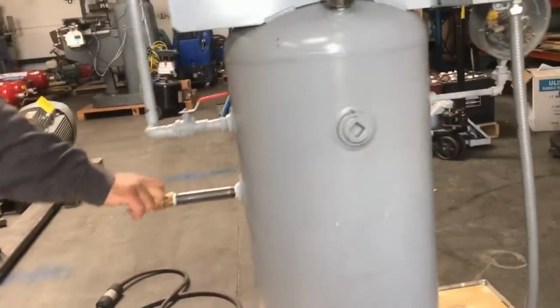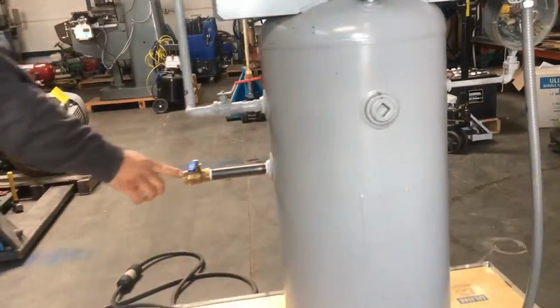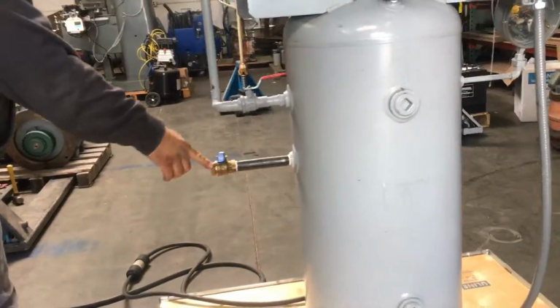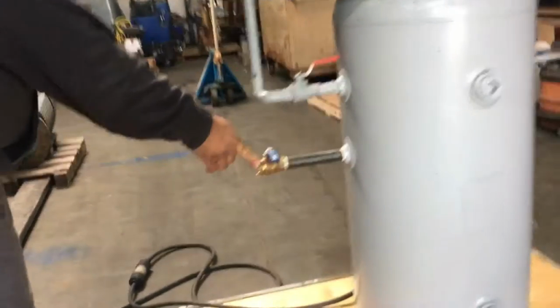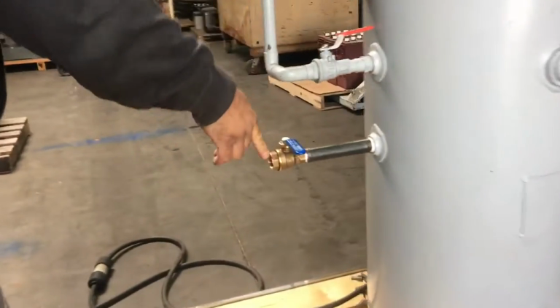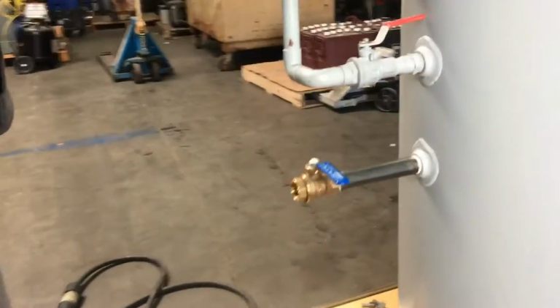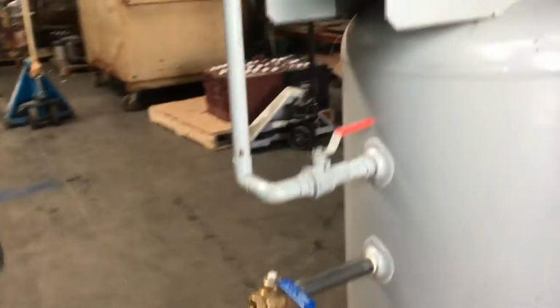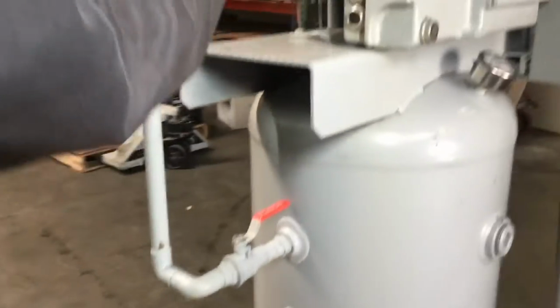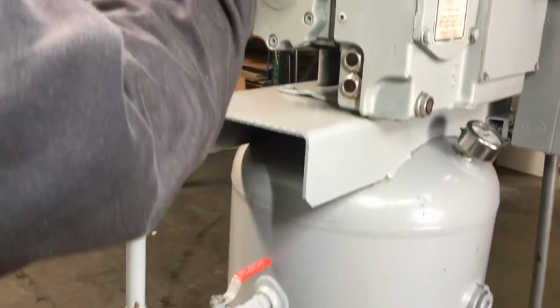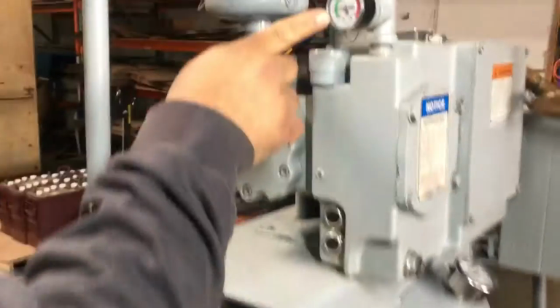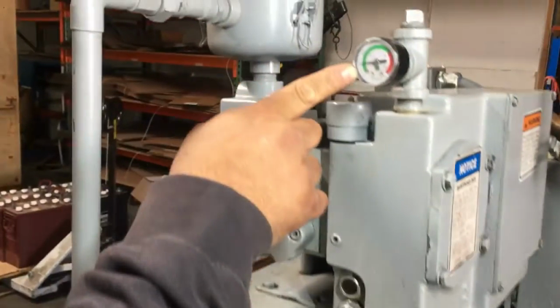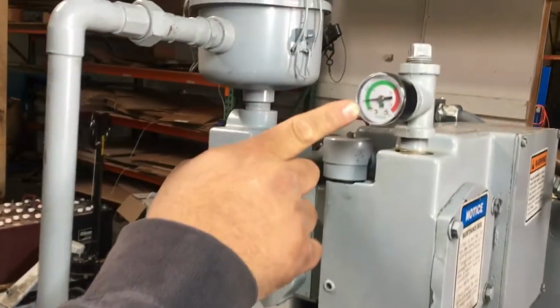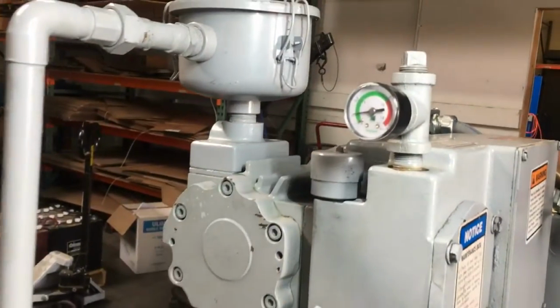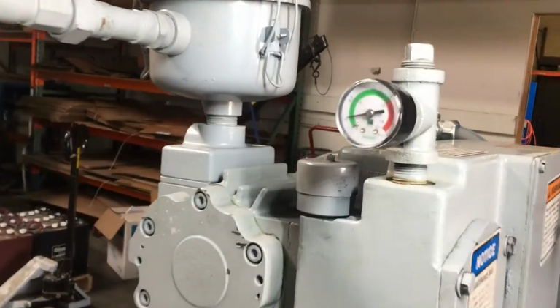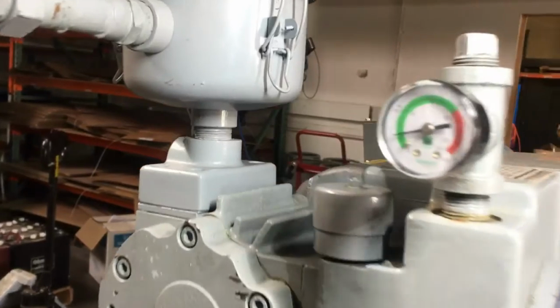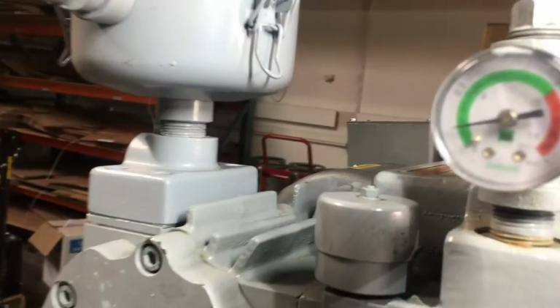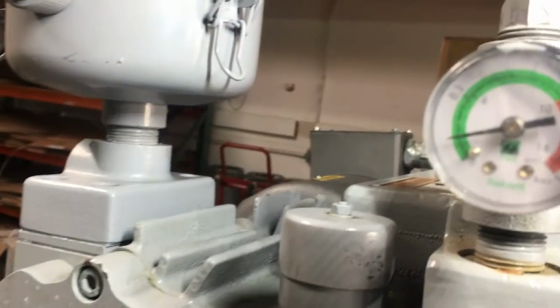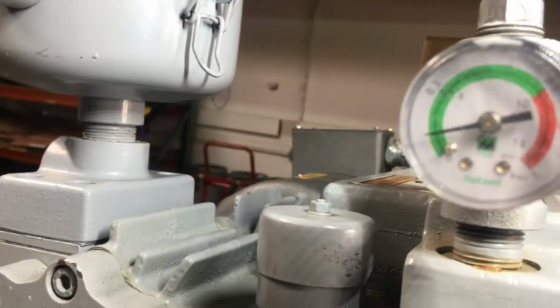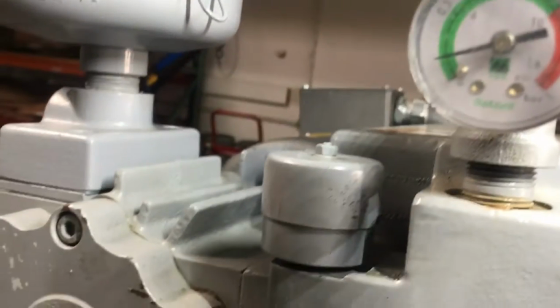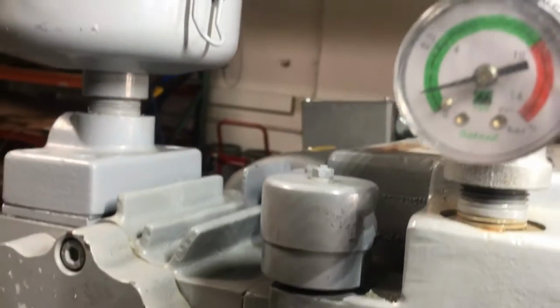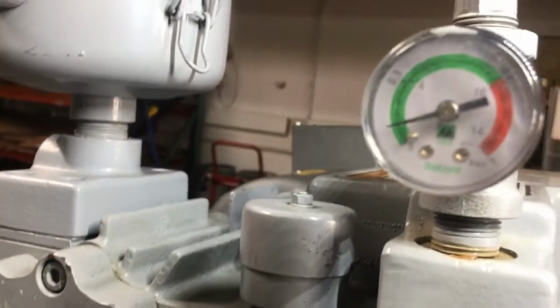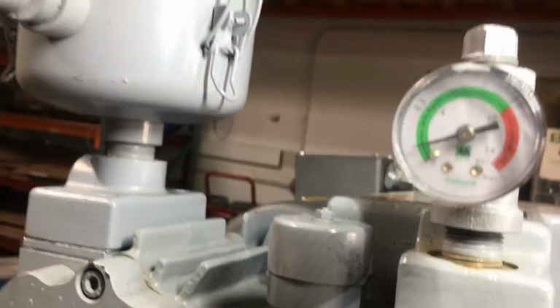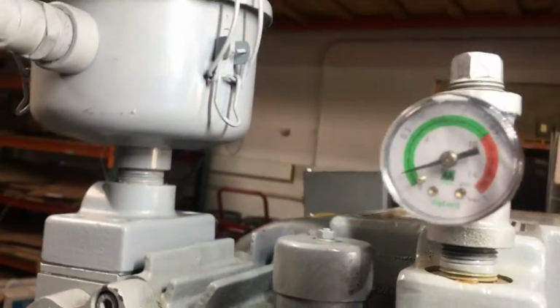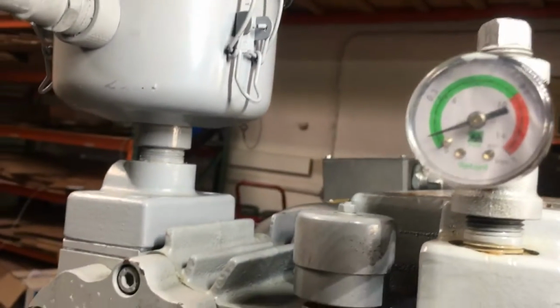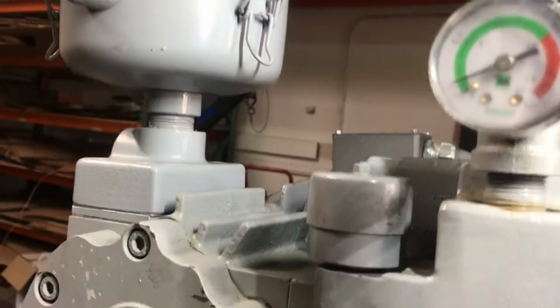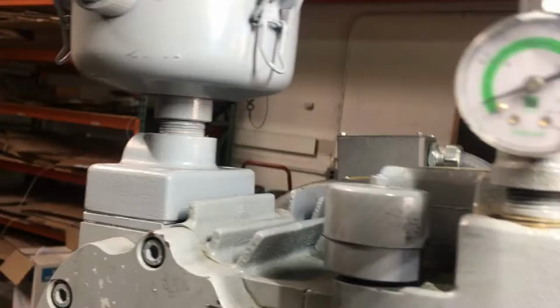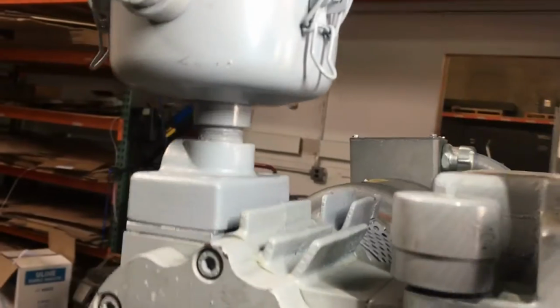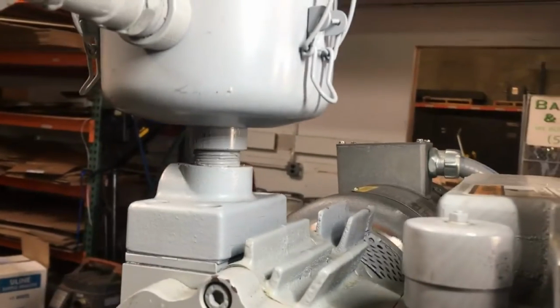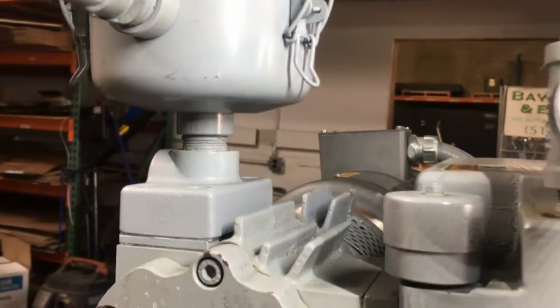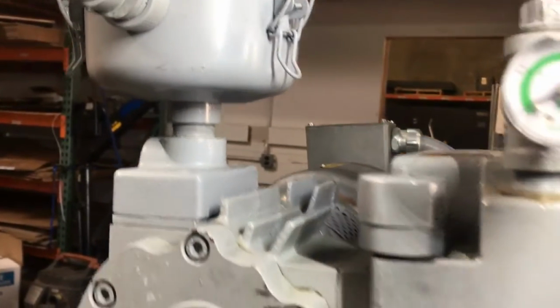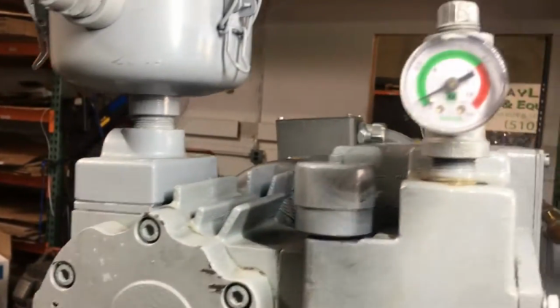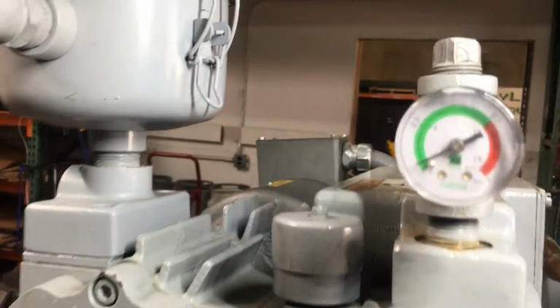So we'll close this valve here and you'll see the gauge start coming down. It's building up some vacuum right now. And then we'll open up the valve just so you can kind of see.